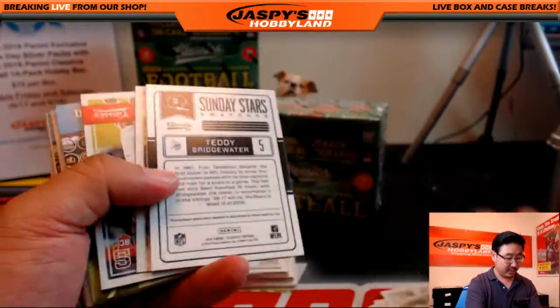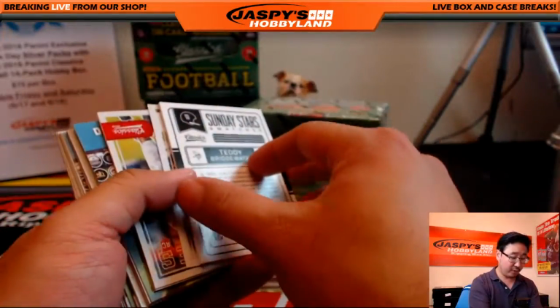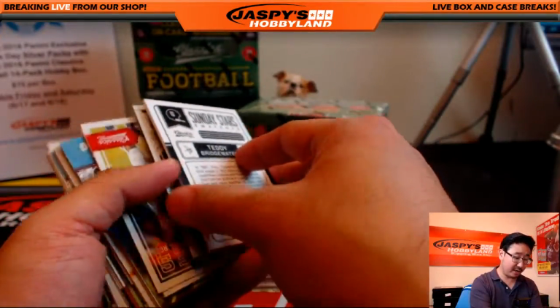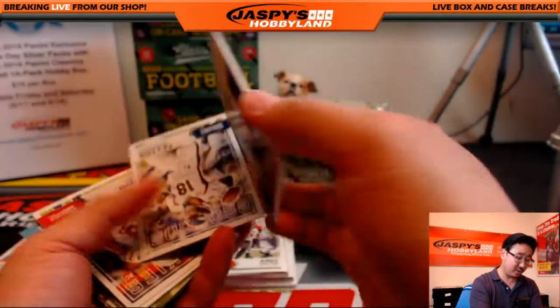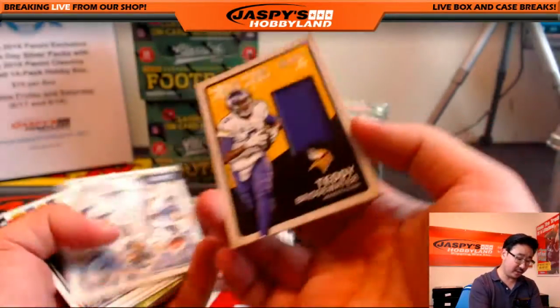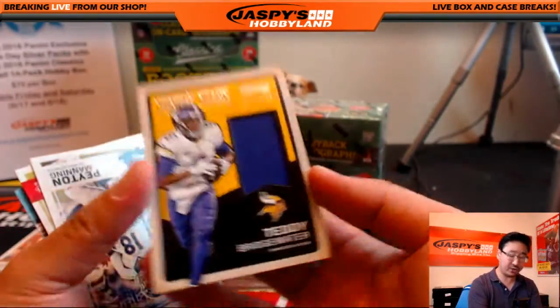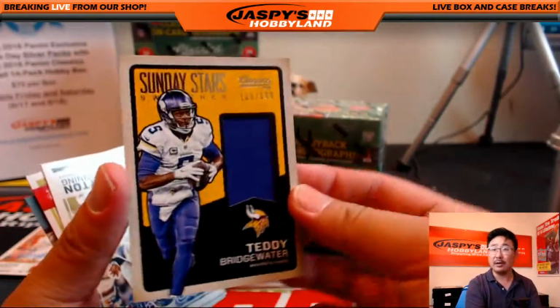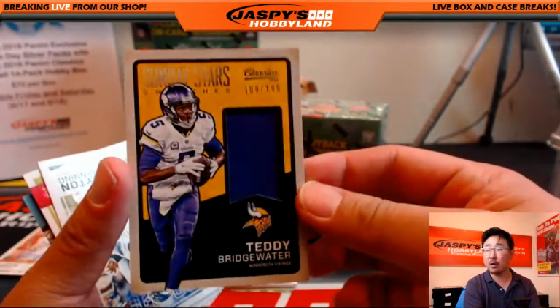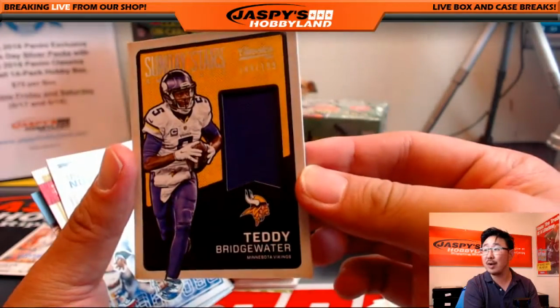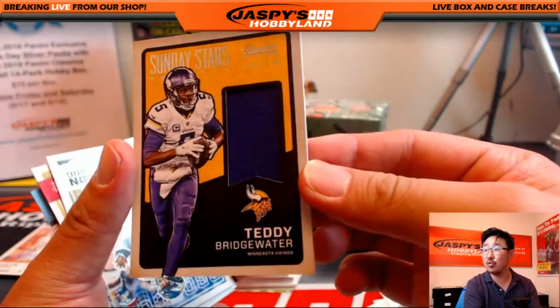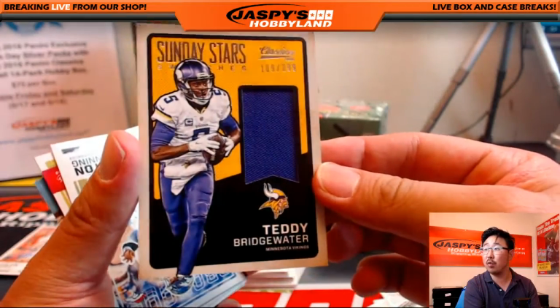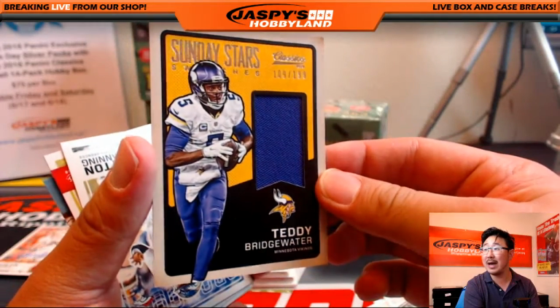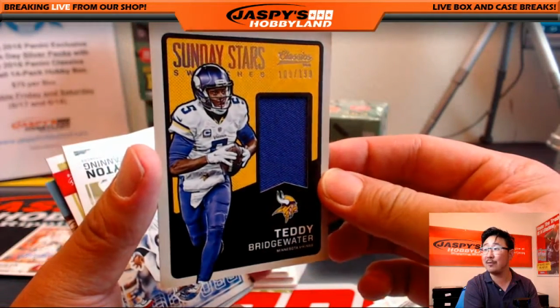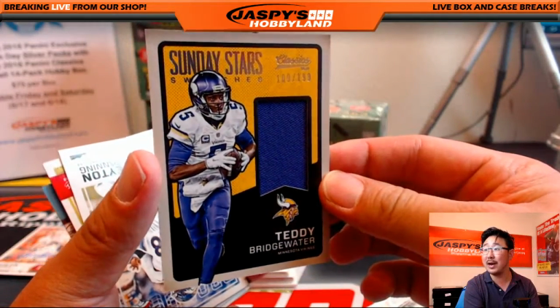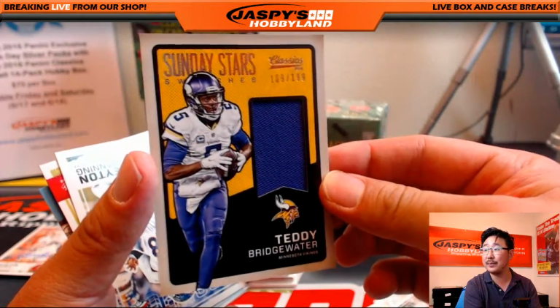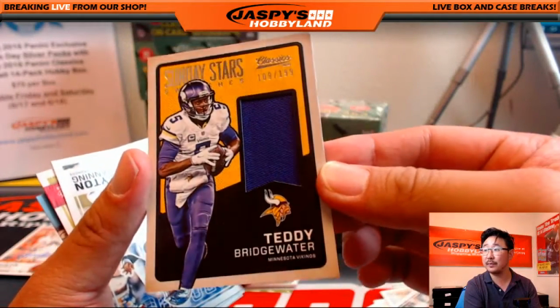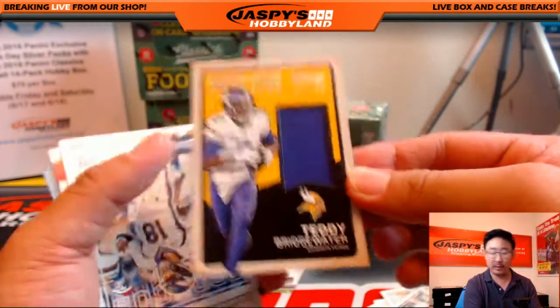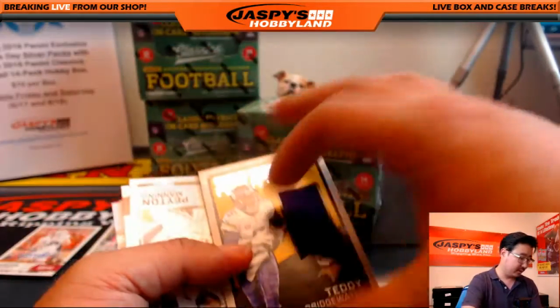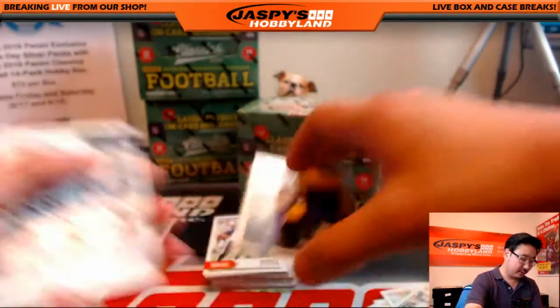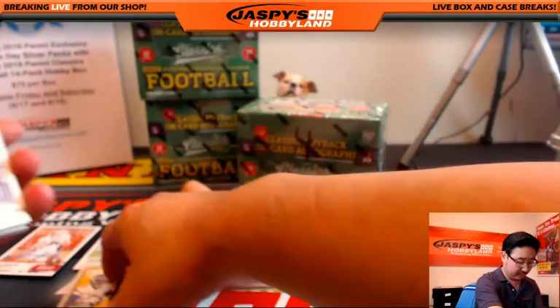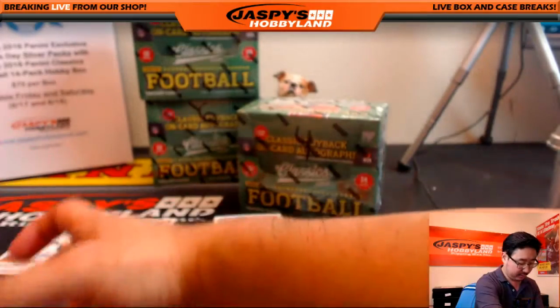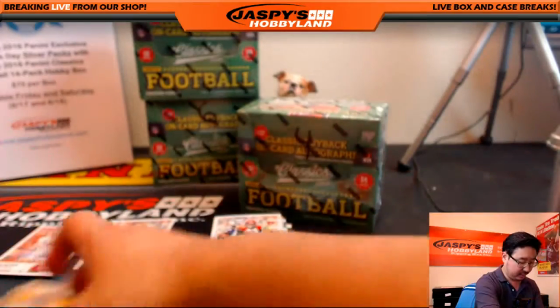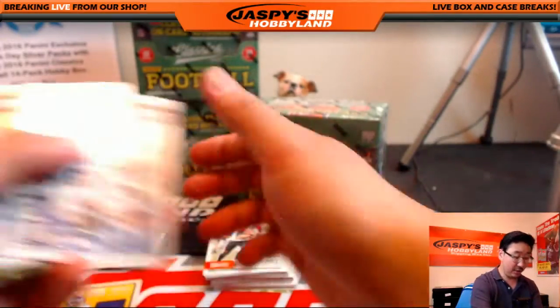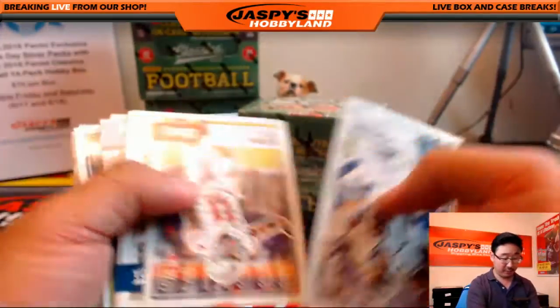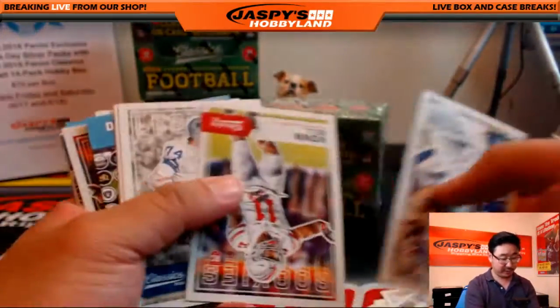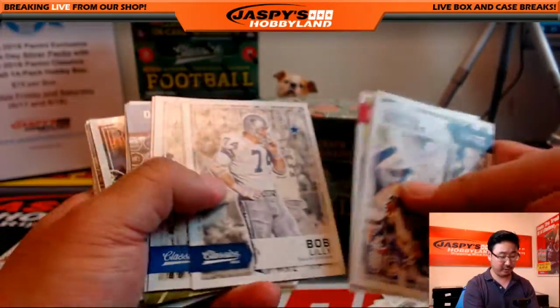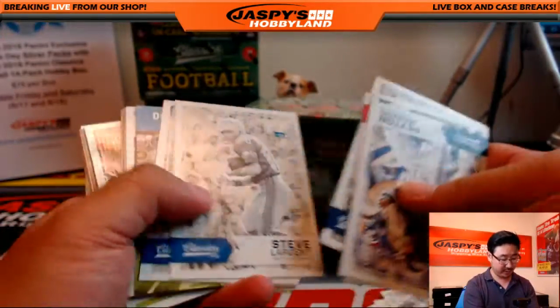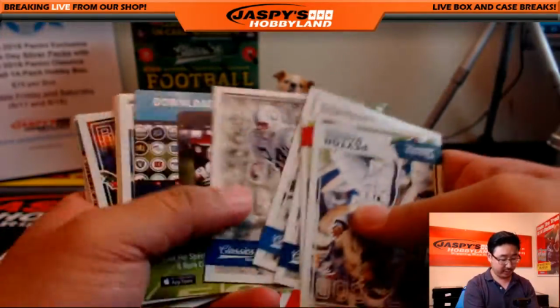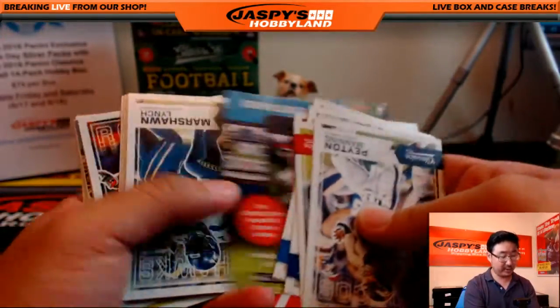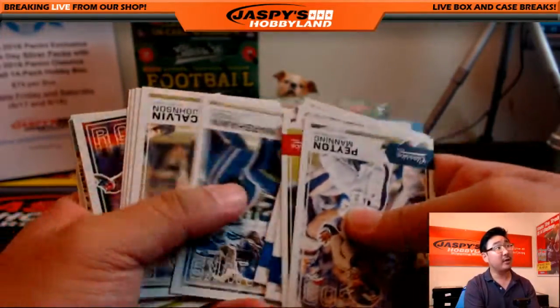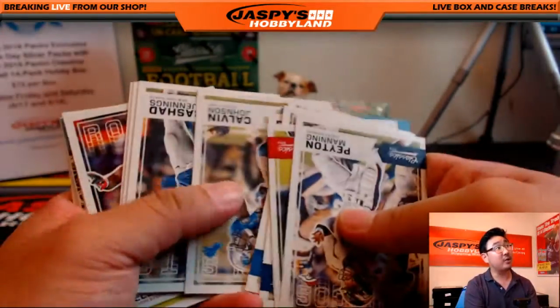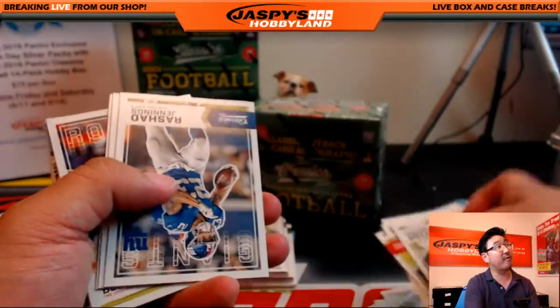Teddy Bridgewater Sunday Stars swatches — yes, nice purple swatch, 109 out of 199. Did you pull a no-name on front? No, have not pulled one. Some of them have no name — those are the shorter prints.